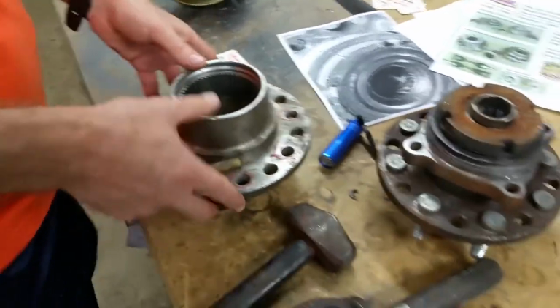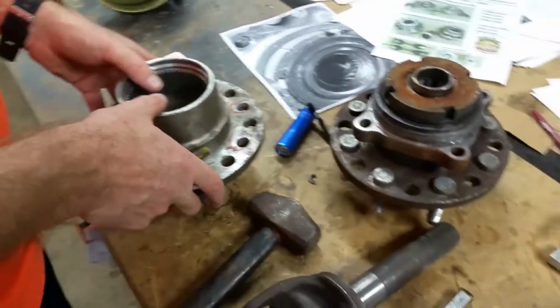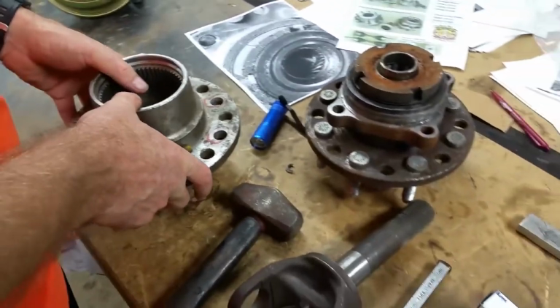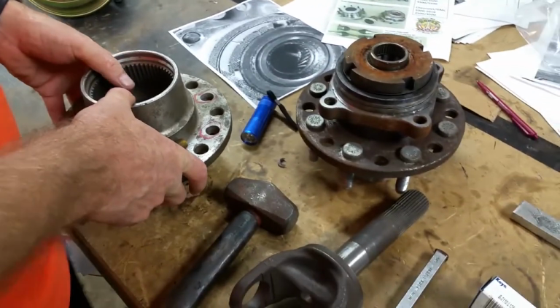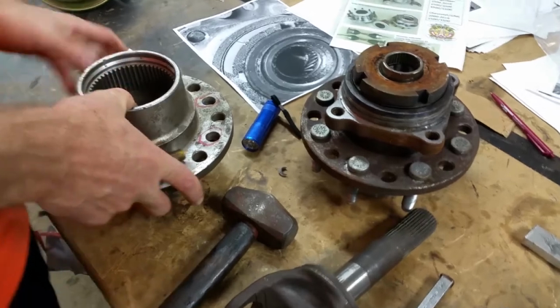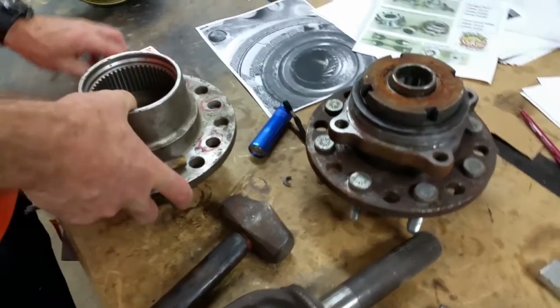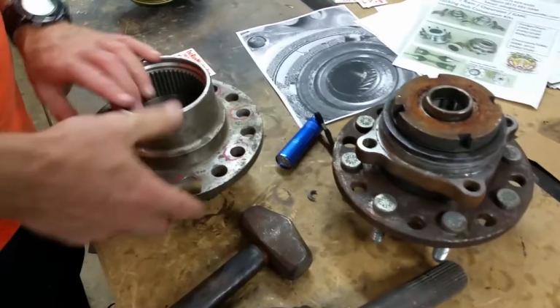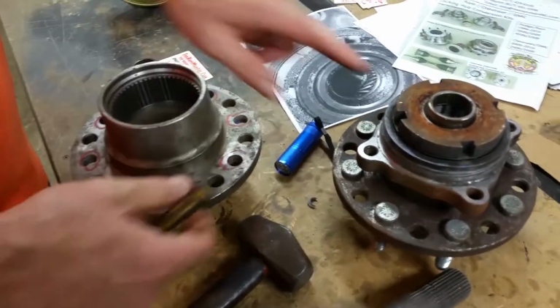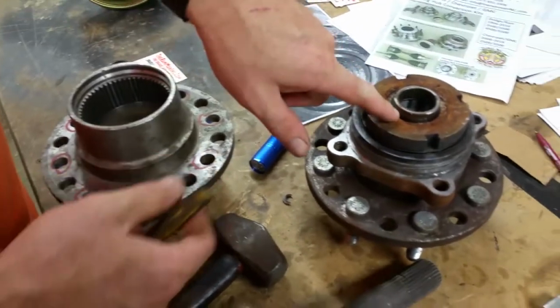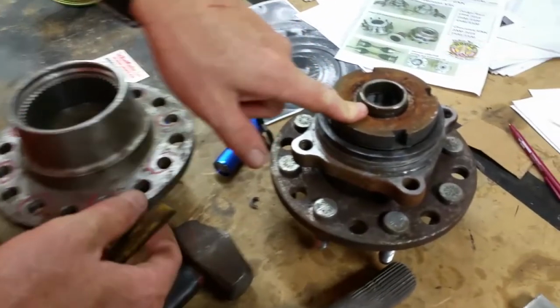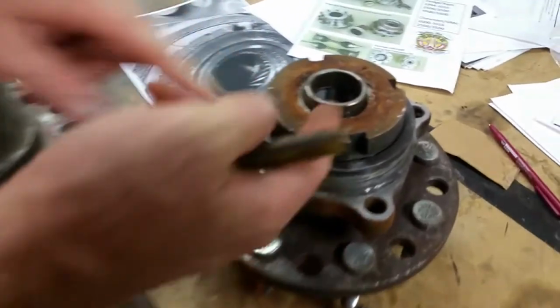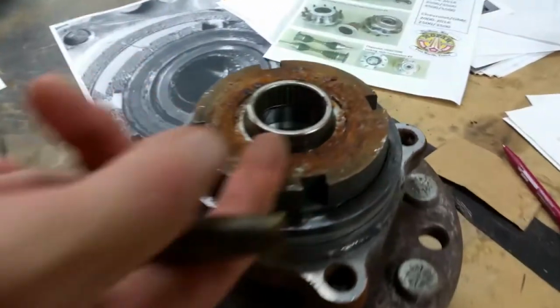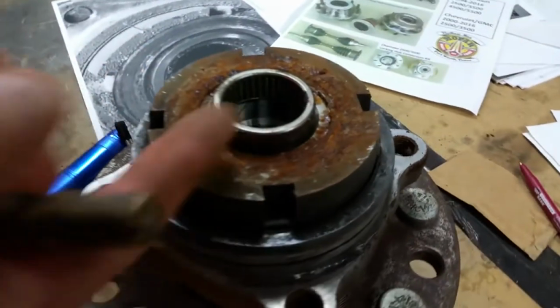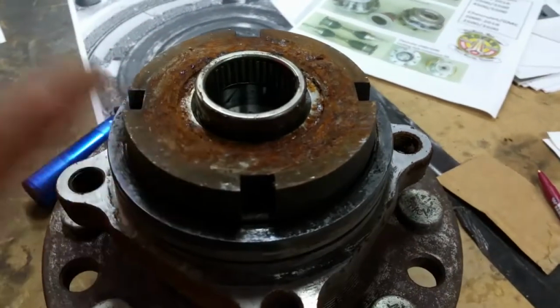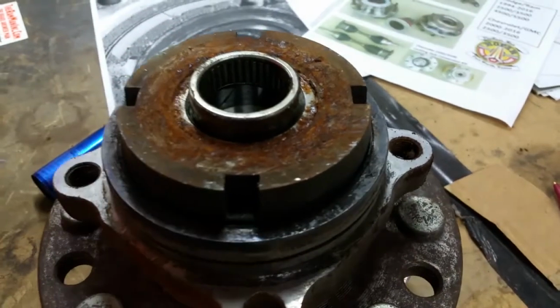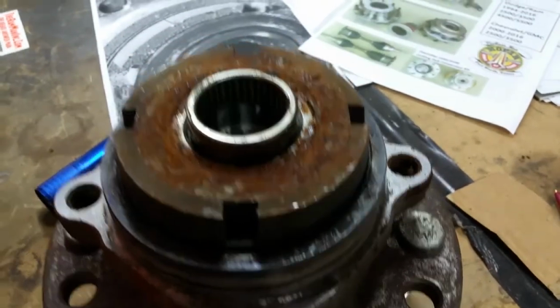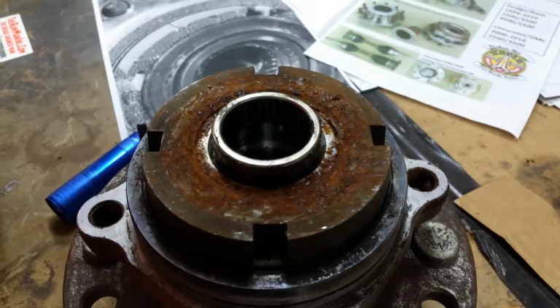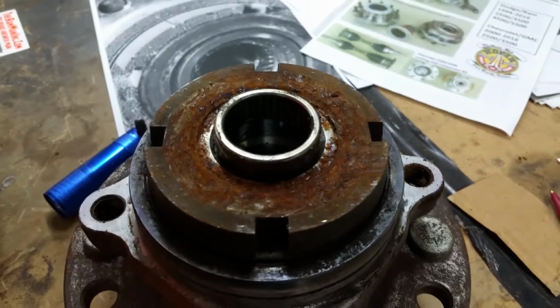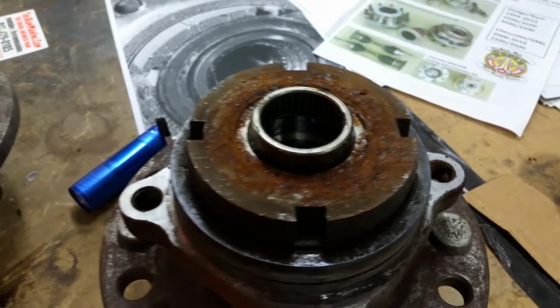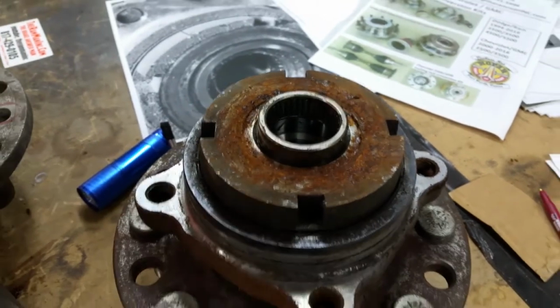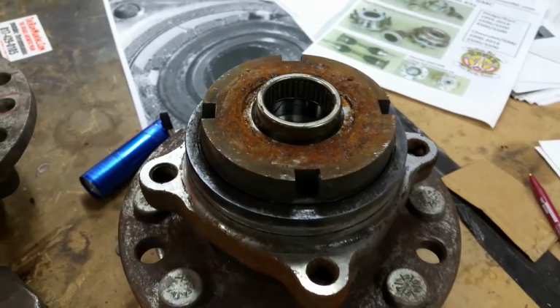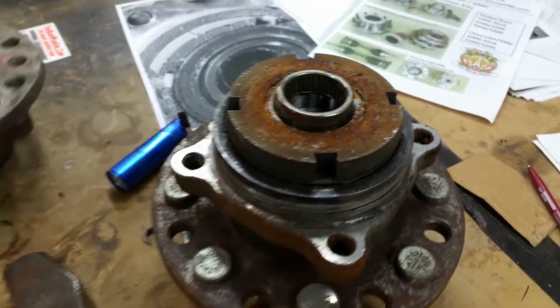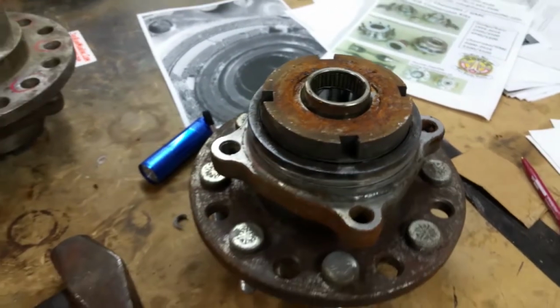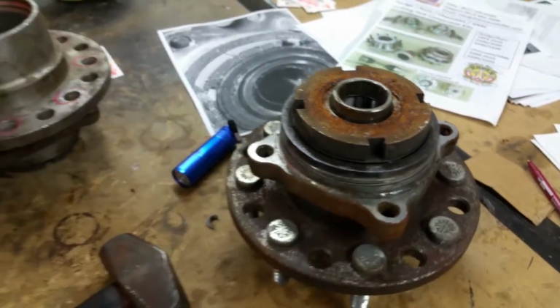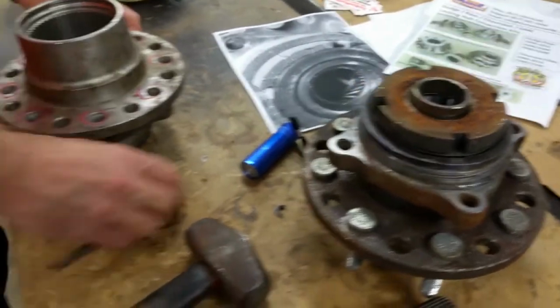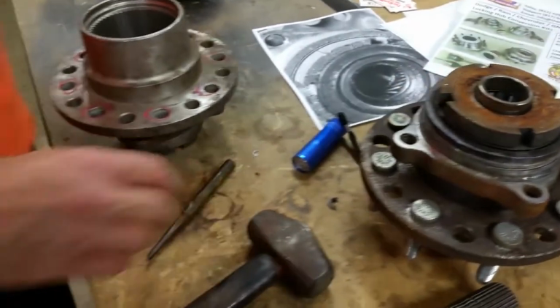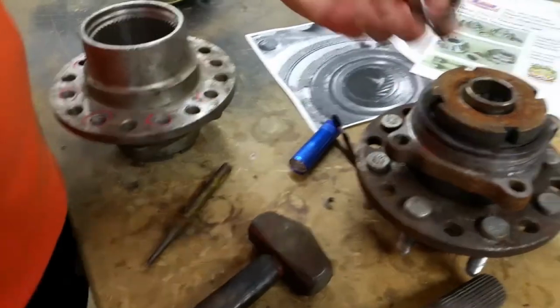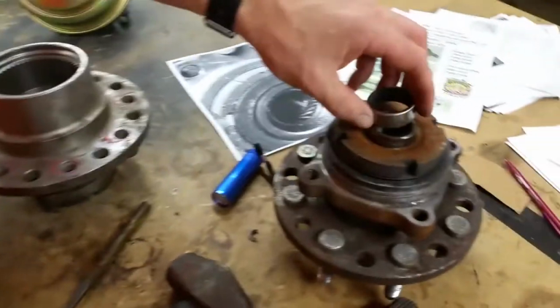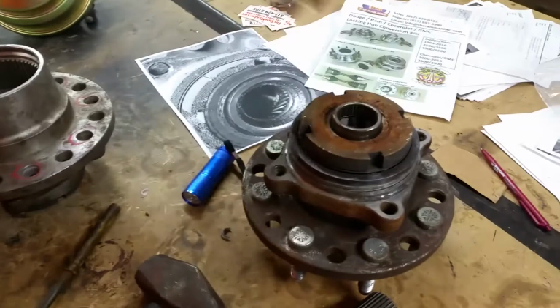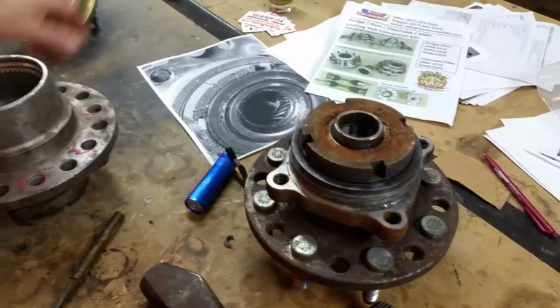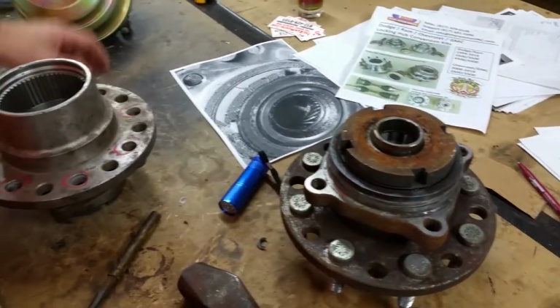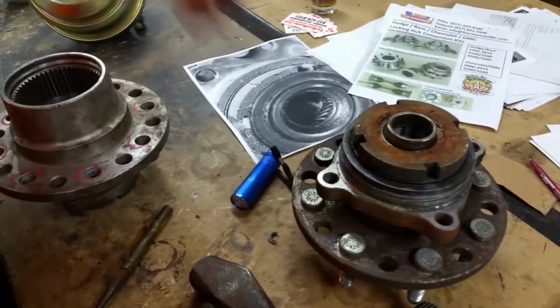They come out really, really easy — it's not that big of a deal. Anybody can do this. Here's this one right here — you can see I just tapped it out.